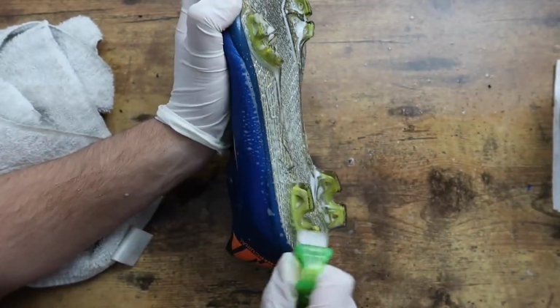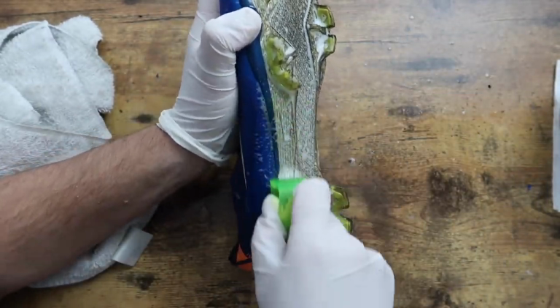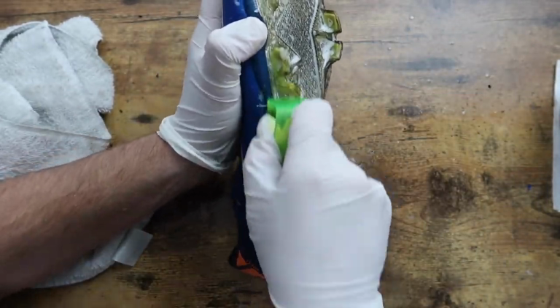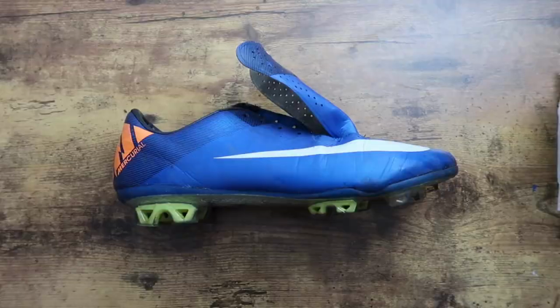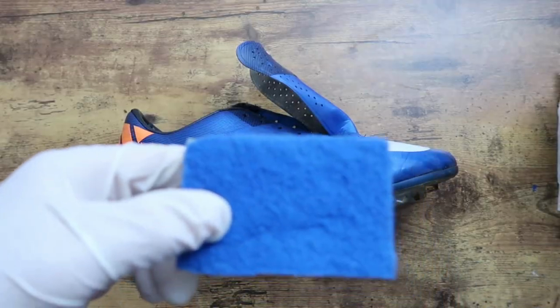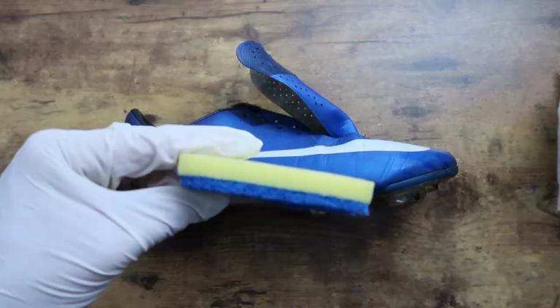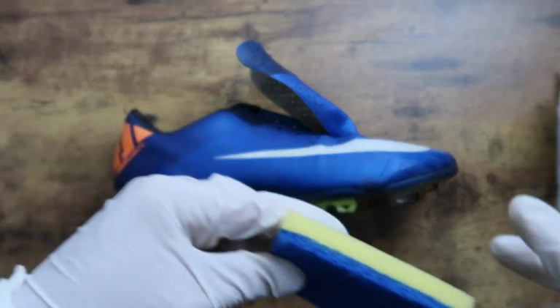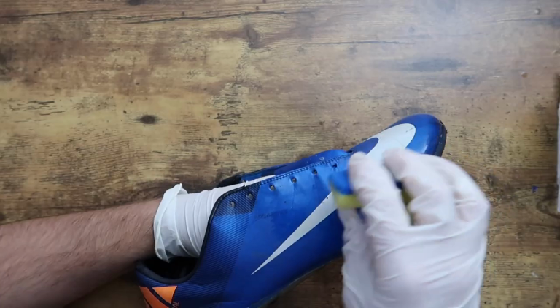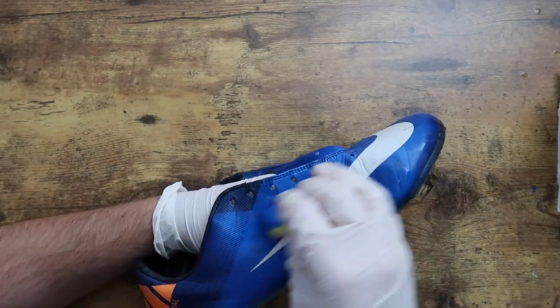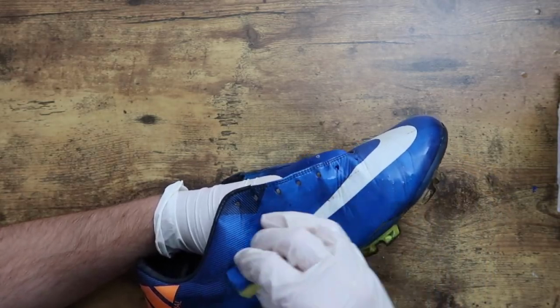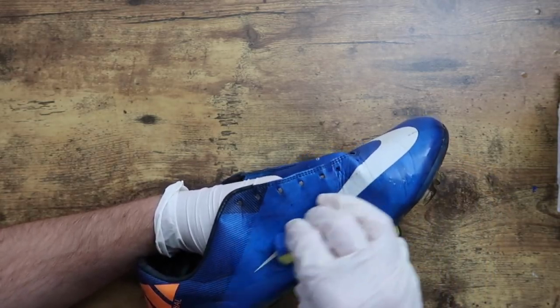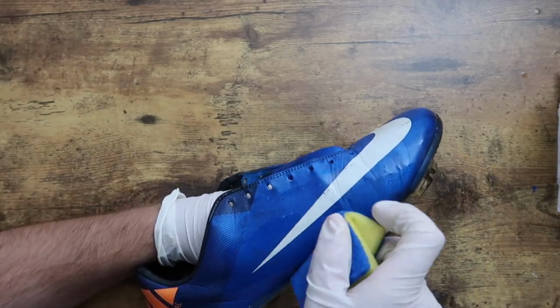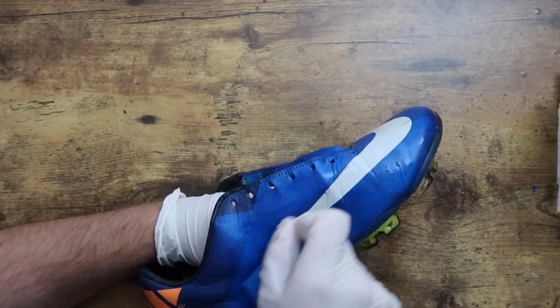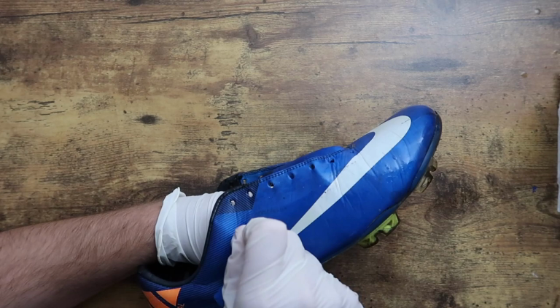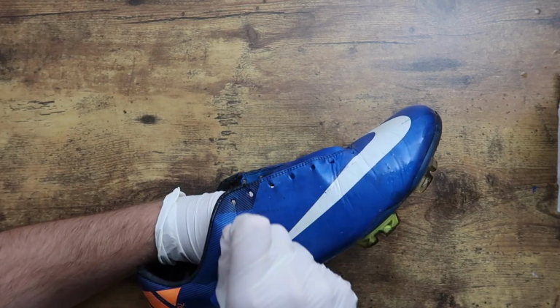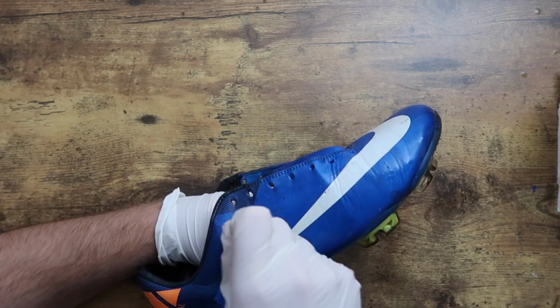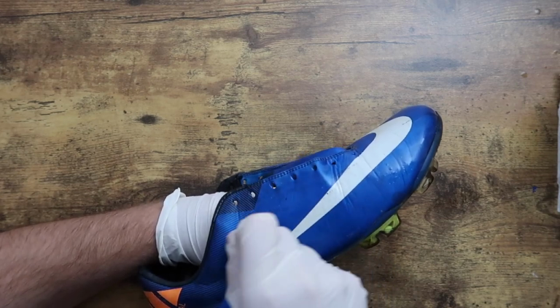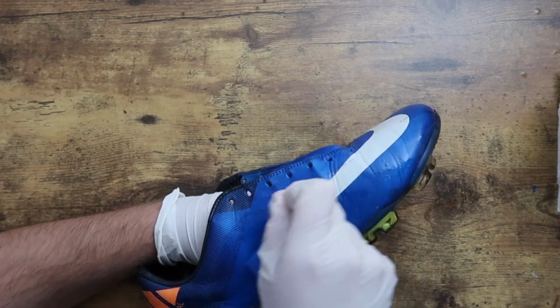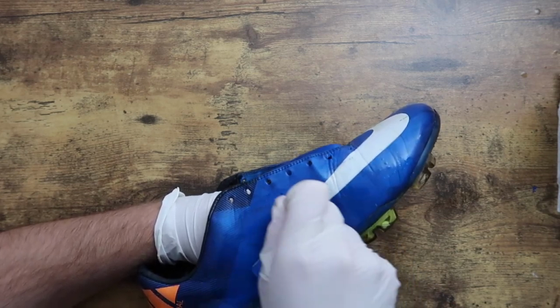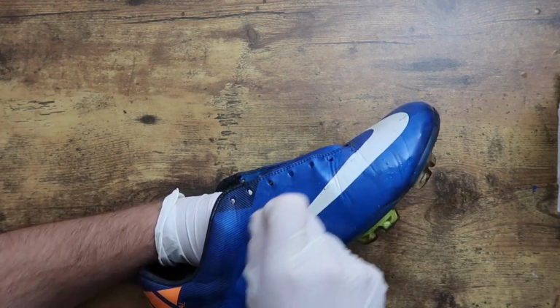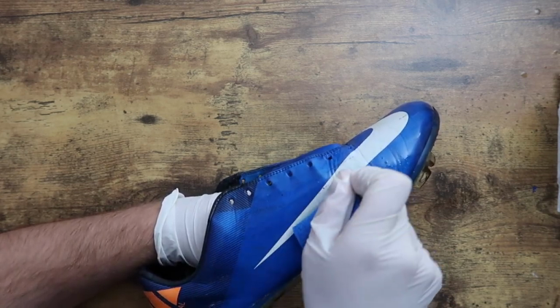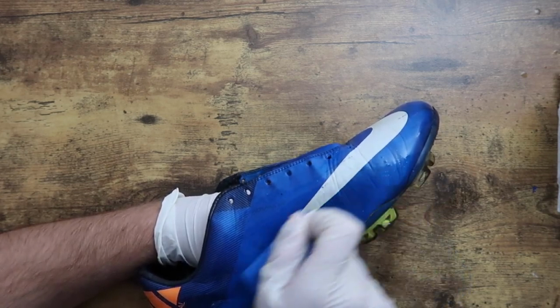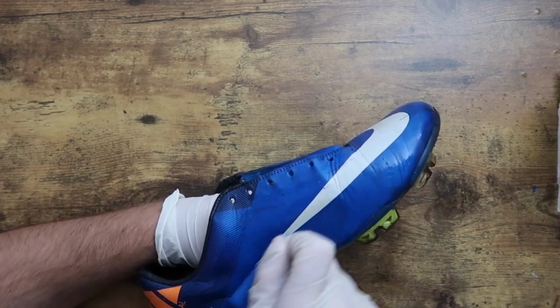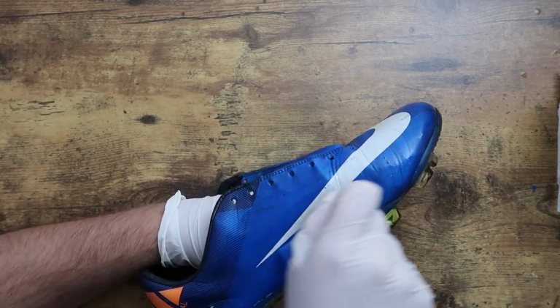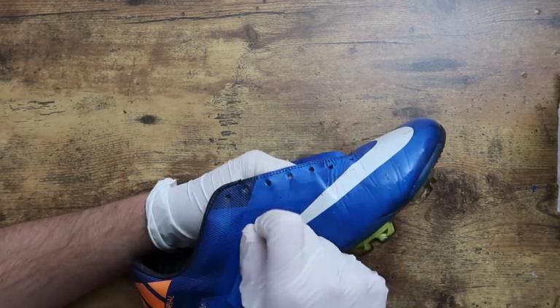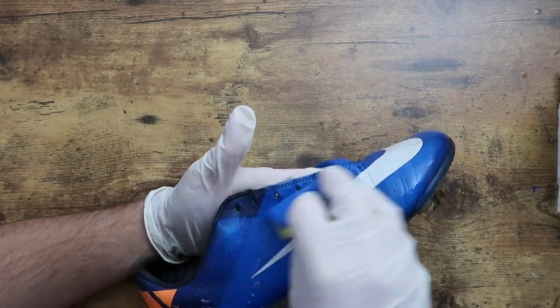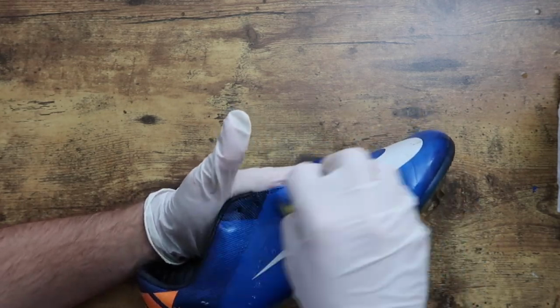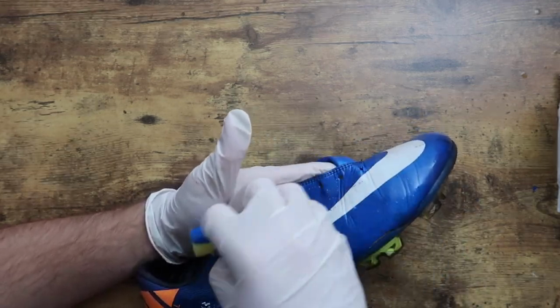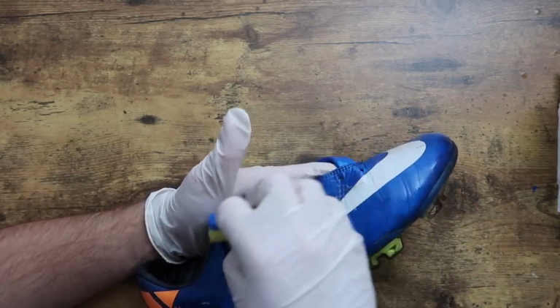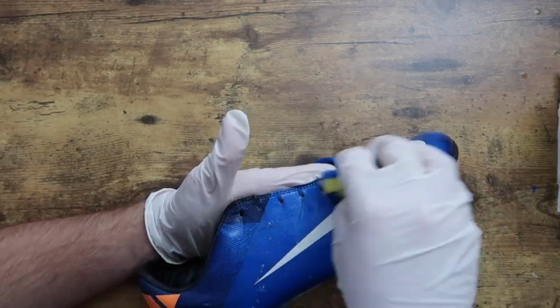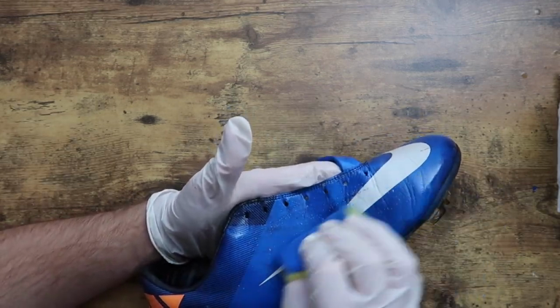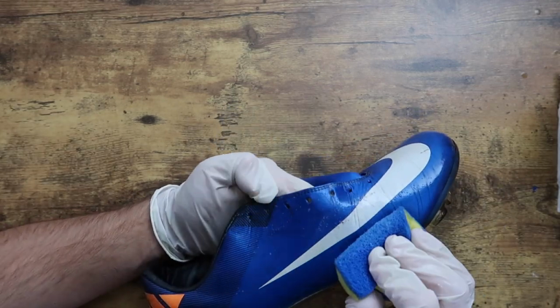After the first pass, the cleats will usually be cleaned, but since these are so old and beat, I decided to give it another scrub, this time with my sponge. This will help get rid of the tough, deeper stains and scuffs, which are more prominent on leather boots.